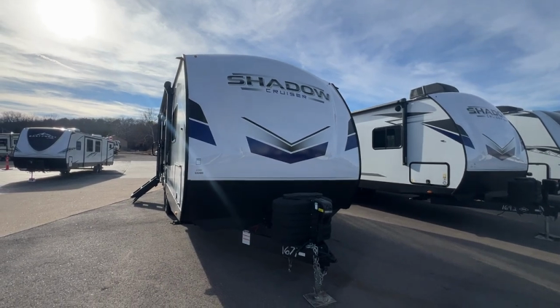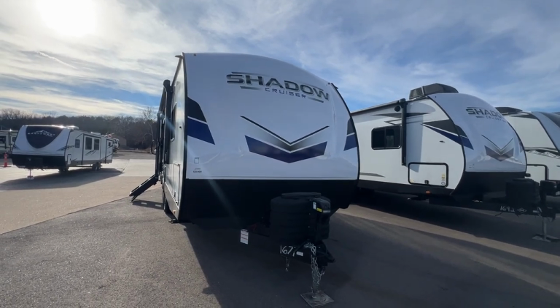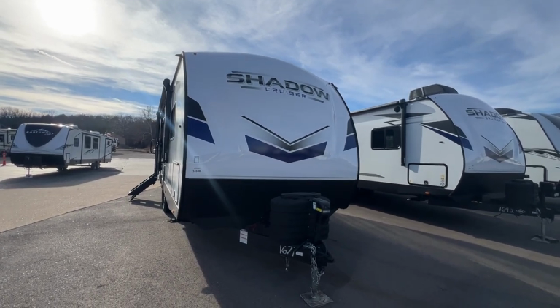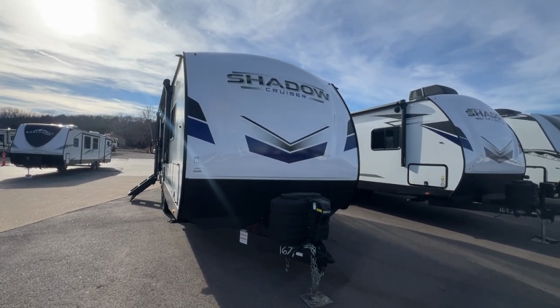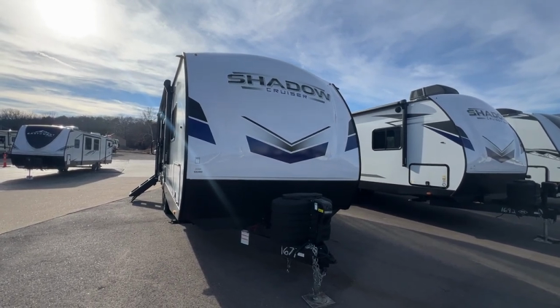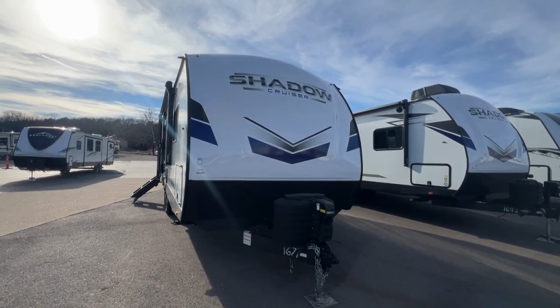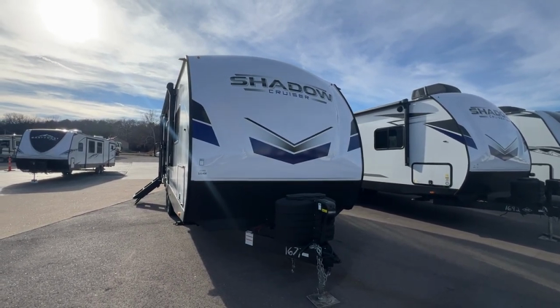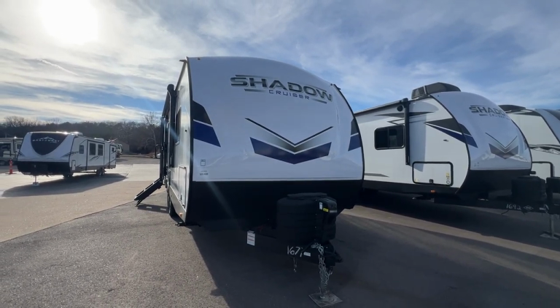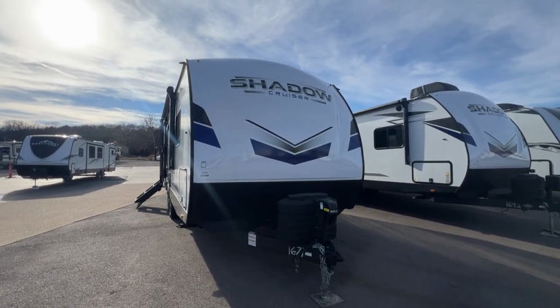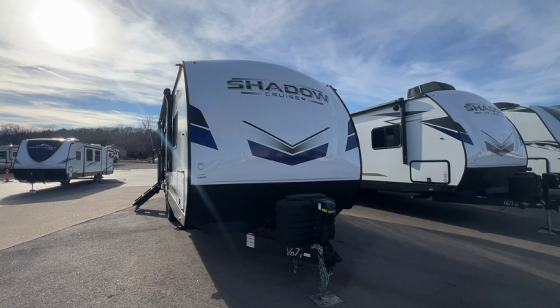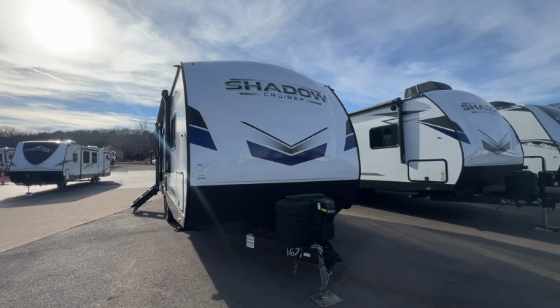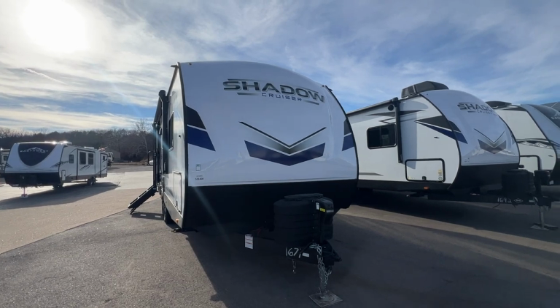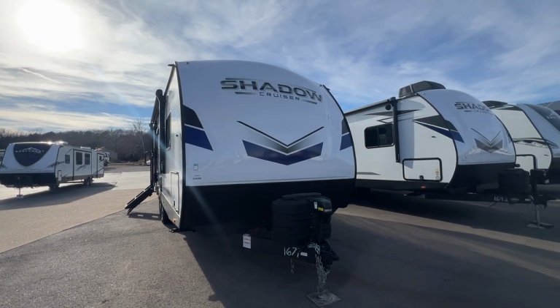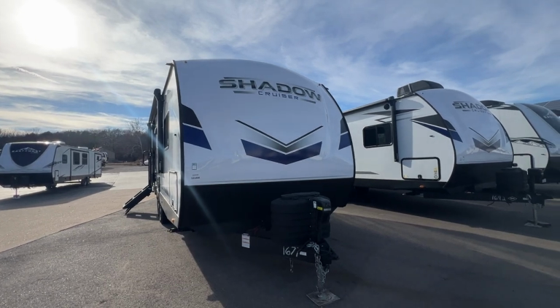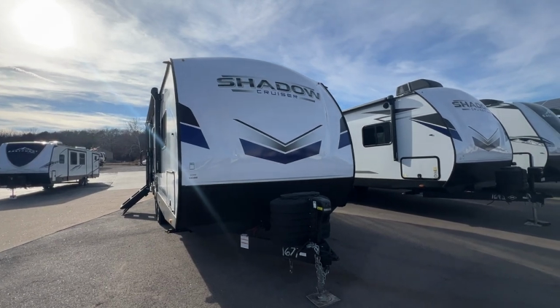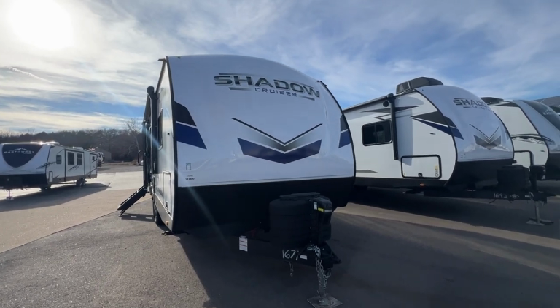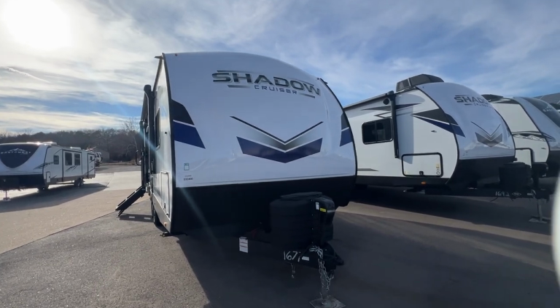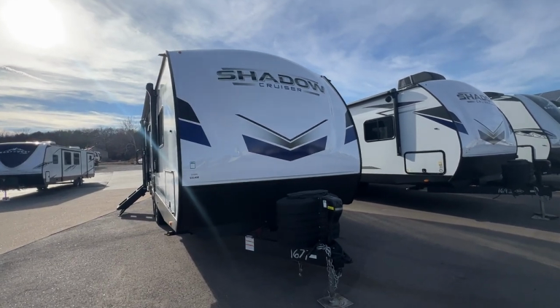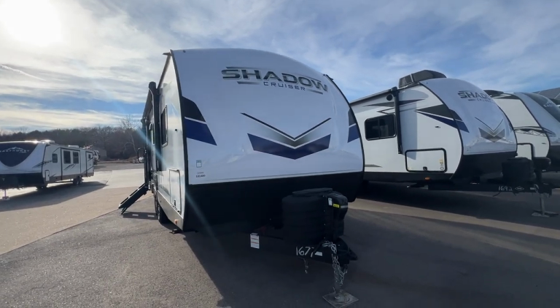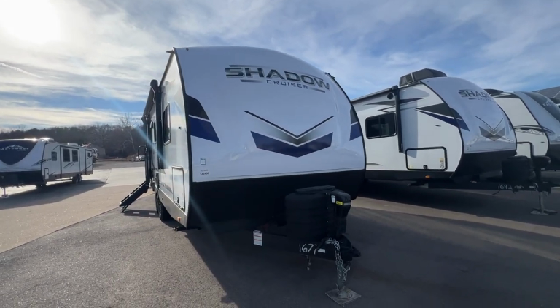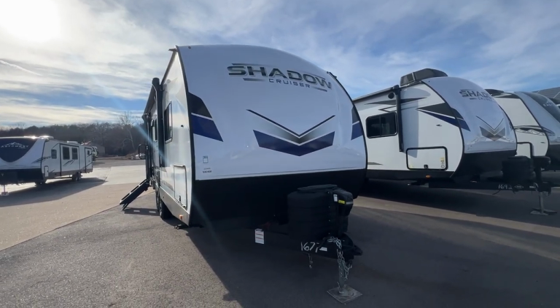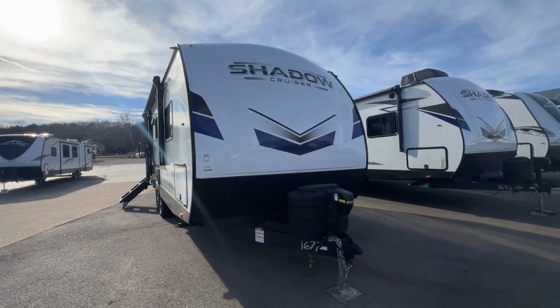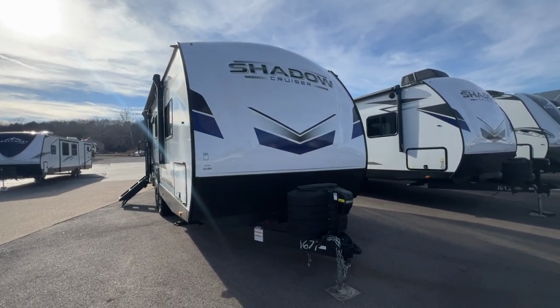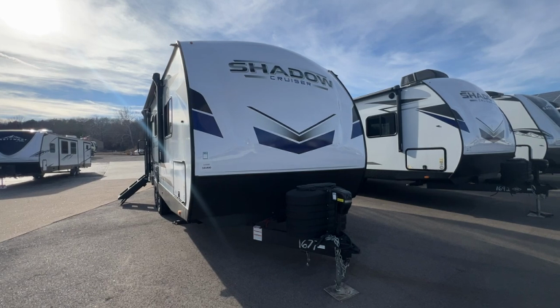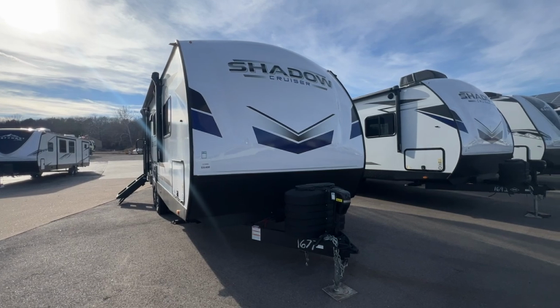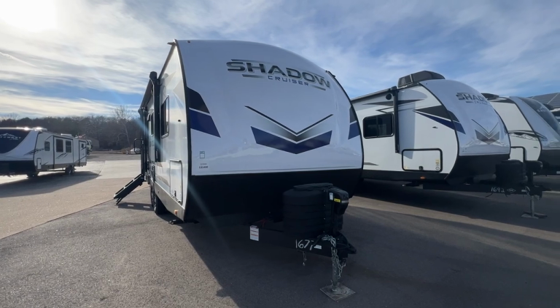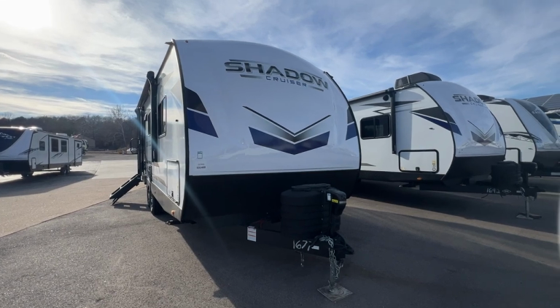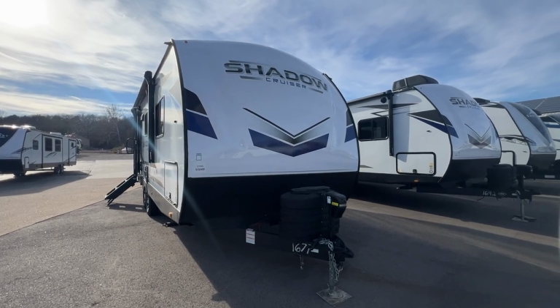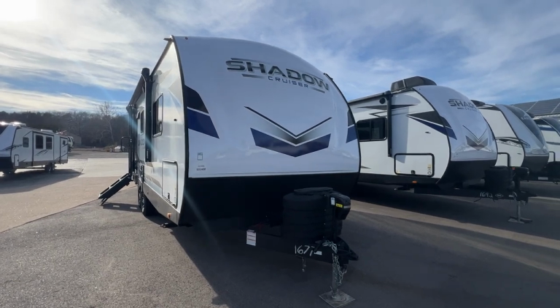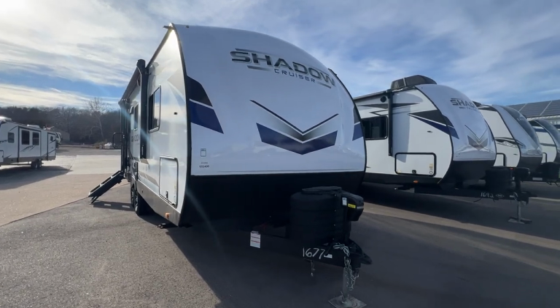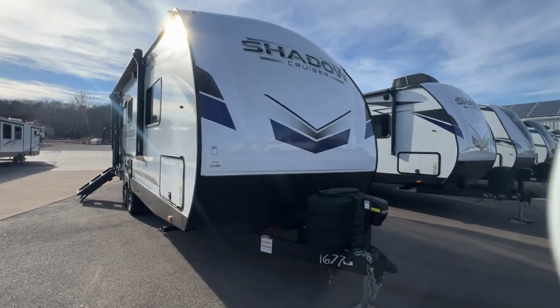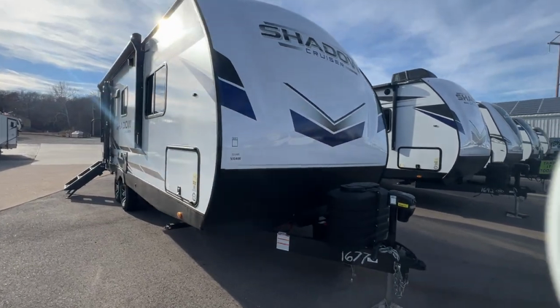Hello everyone, it's Patty at Parkland RV Center in Leadington, Missouri. Today I'm going to show you the 2024 Cruiser RV Shadow Cruiser 225 RBS. Come on in and let's take a look around.